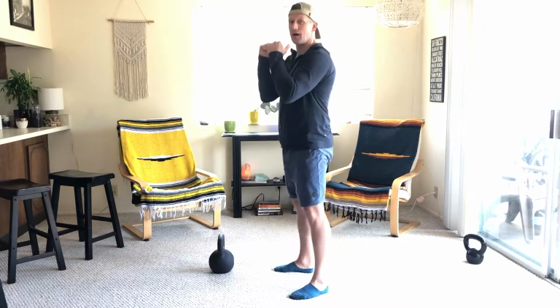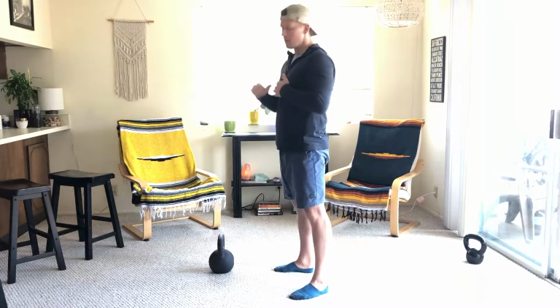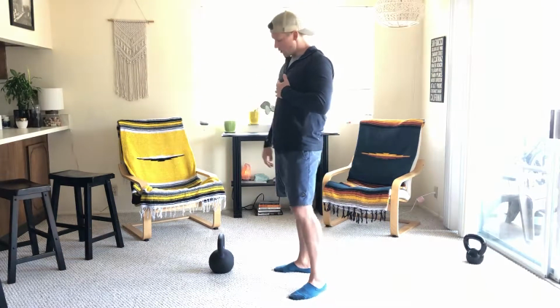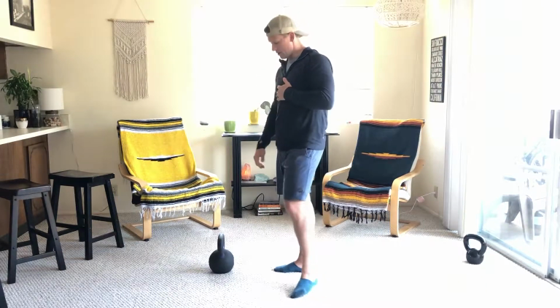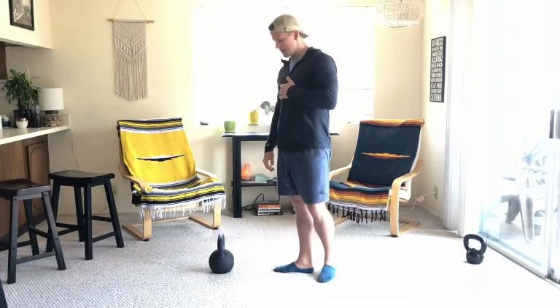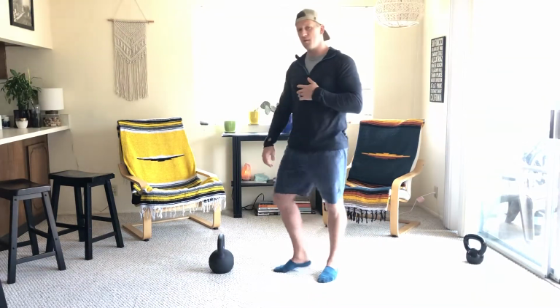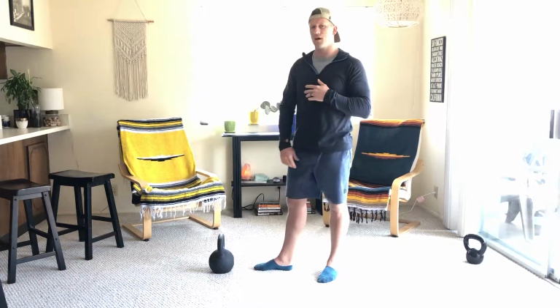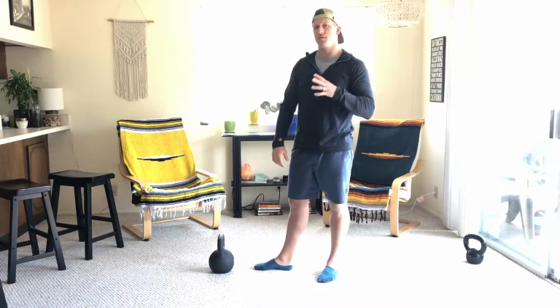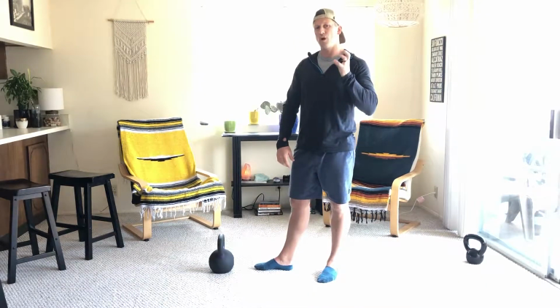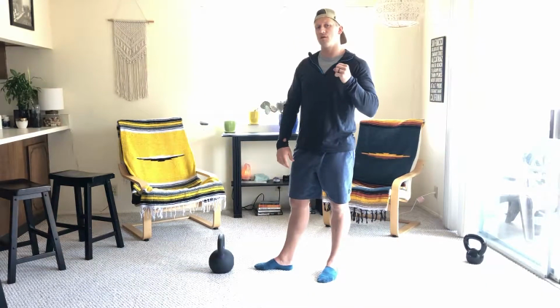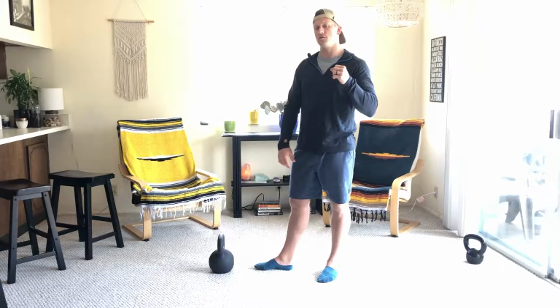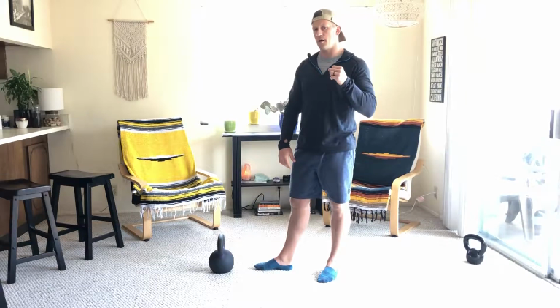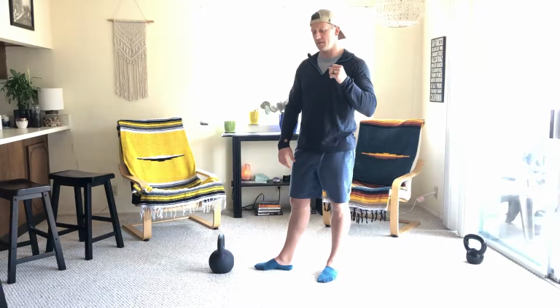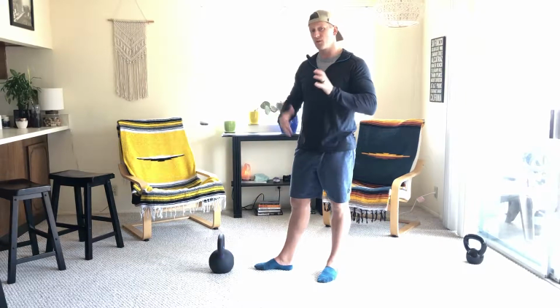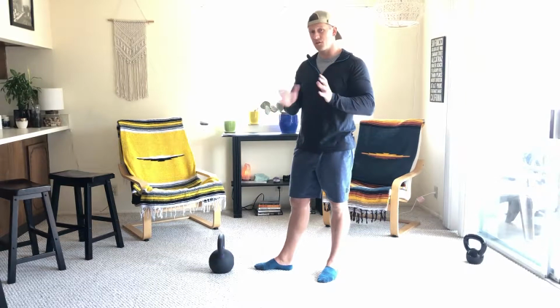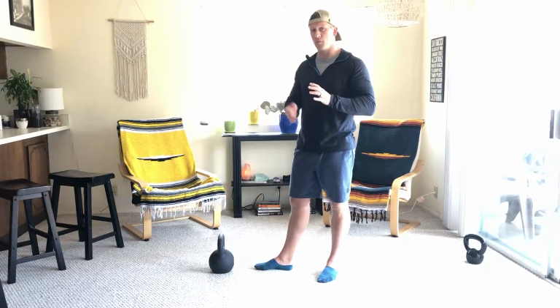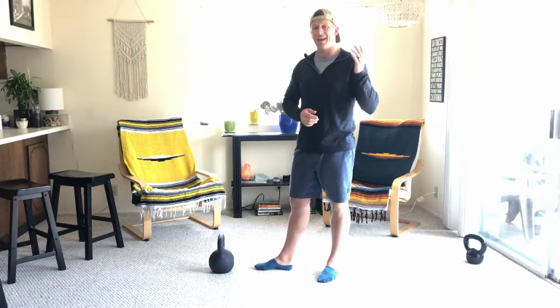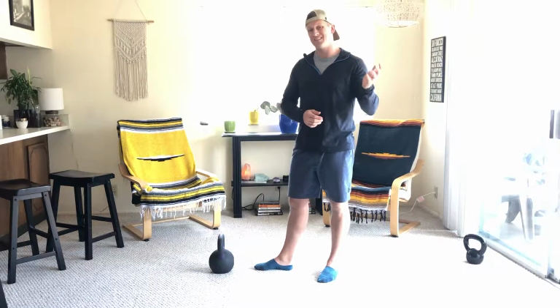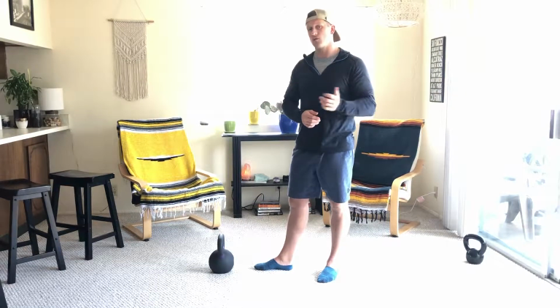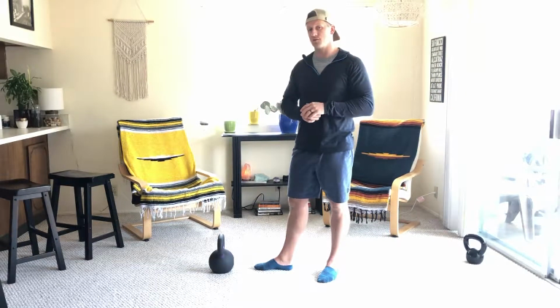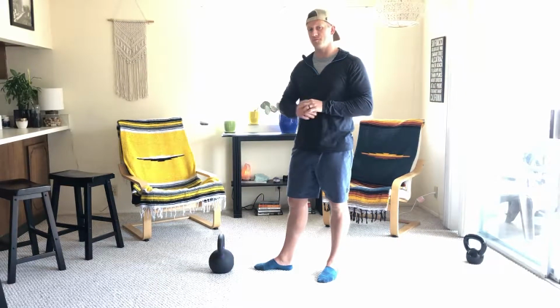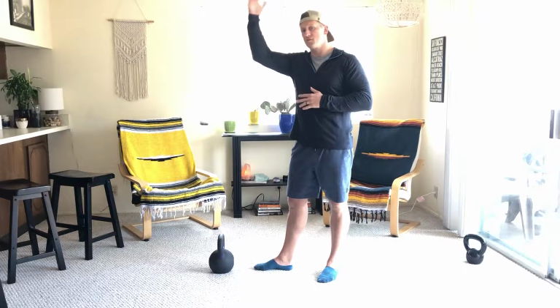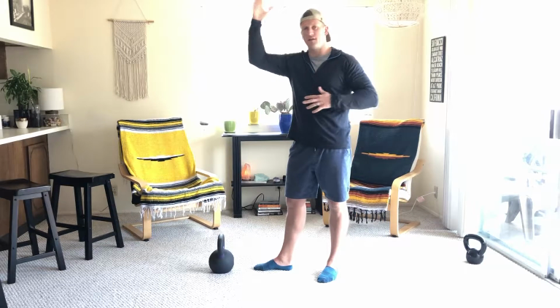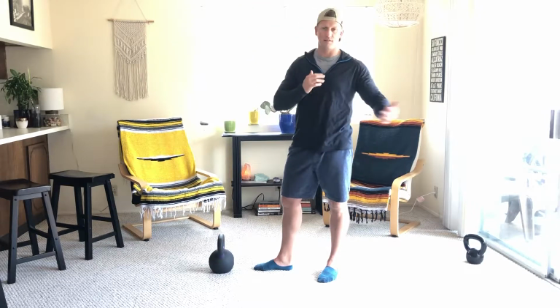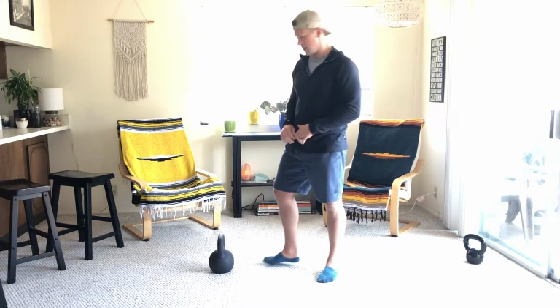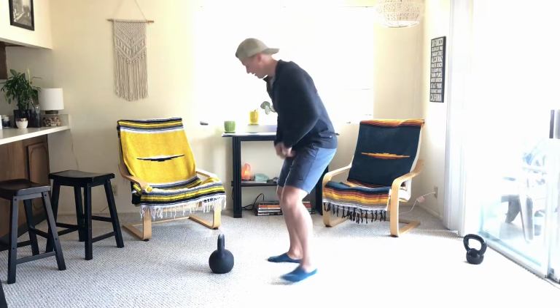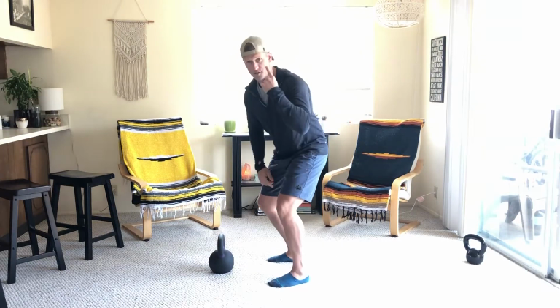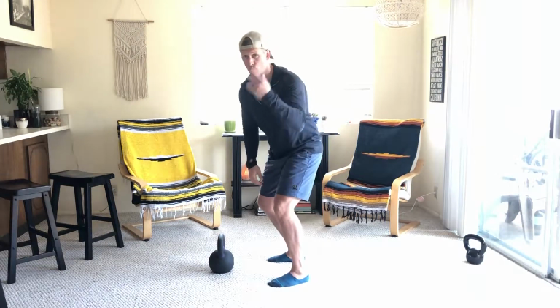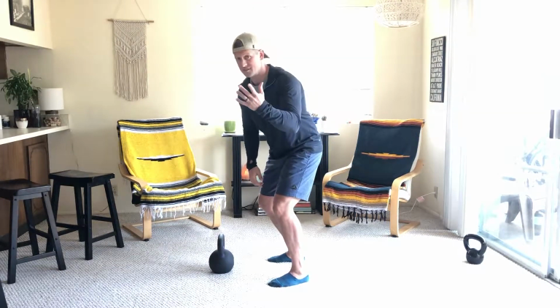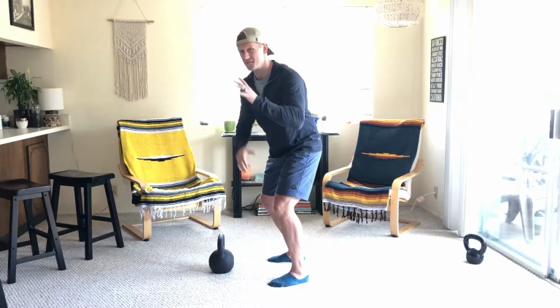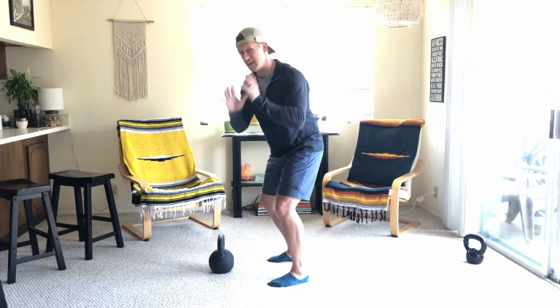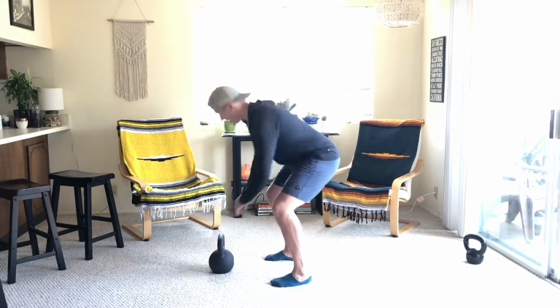You want to find the right weight based off what's gonna allow you to do ten swings with good form and ten squats with good form — so not super heavy, not super light. Here's just a snapshot of what the ten looks like.